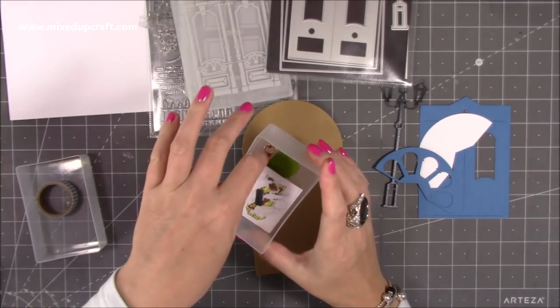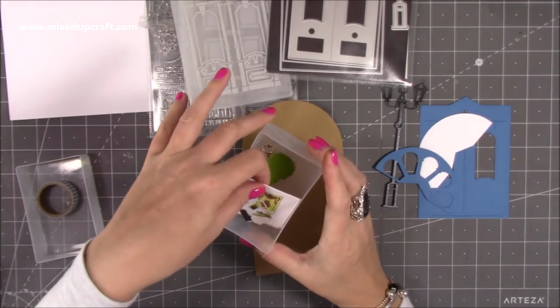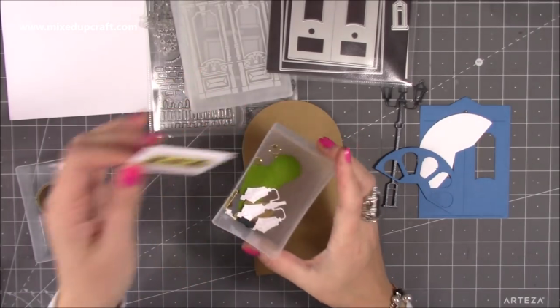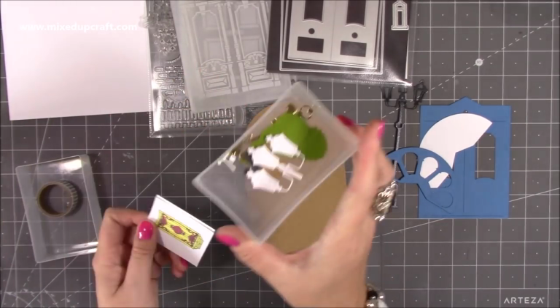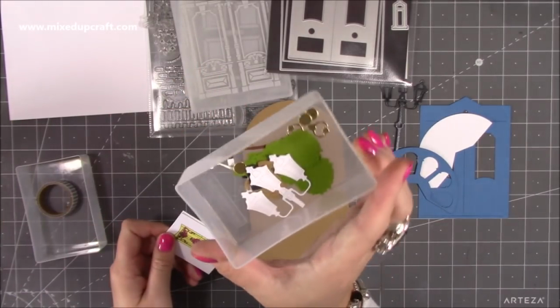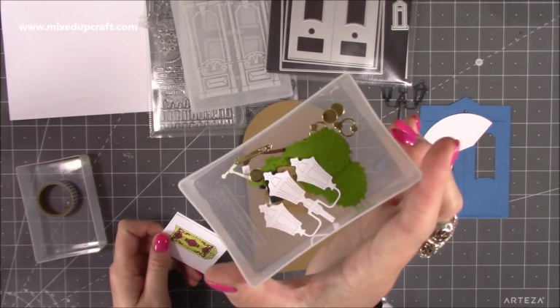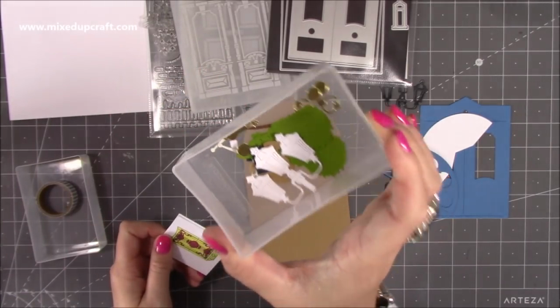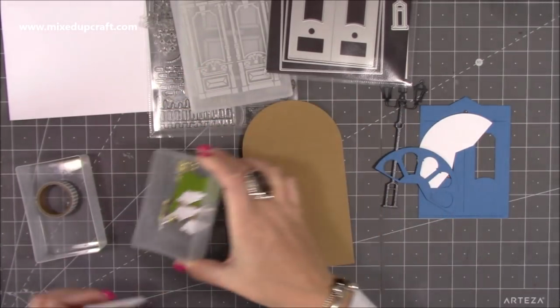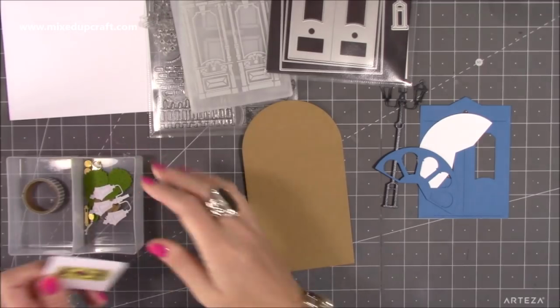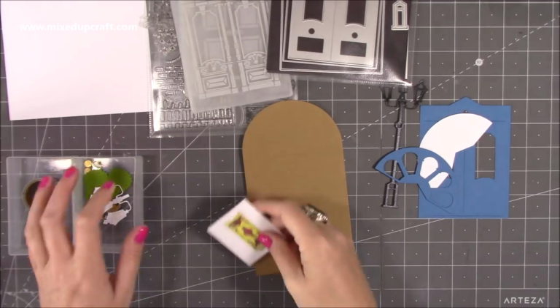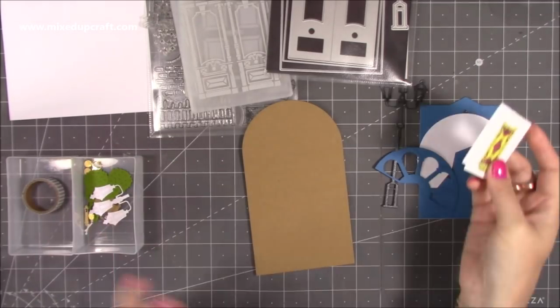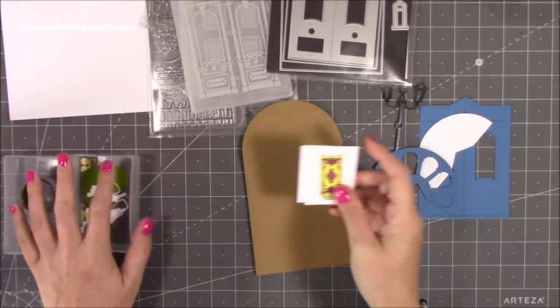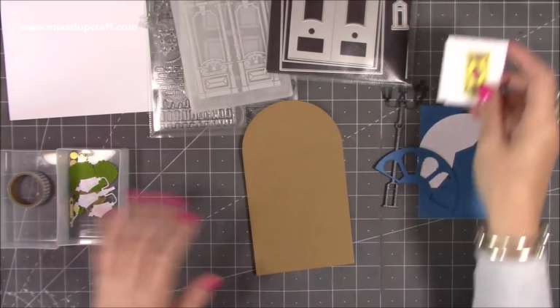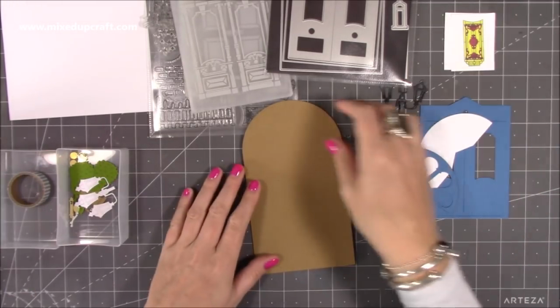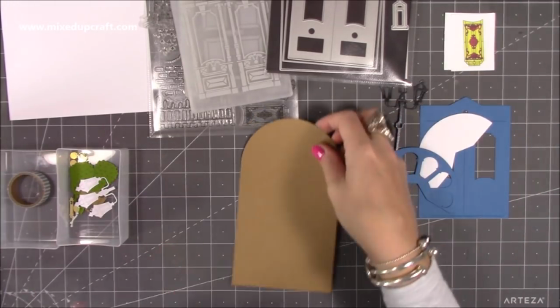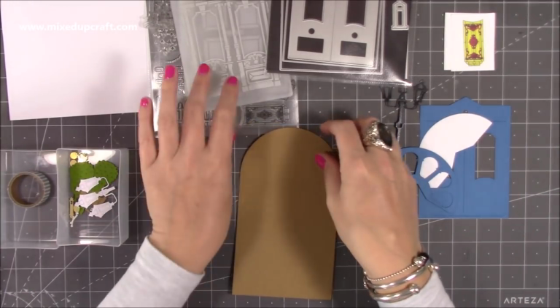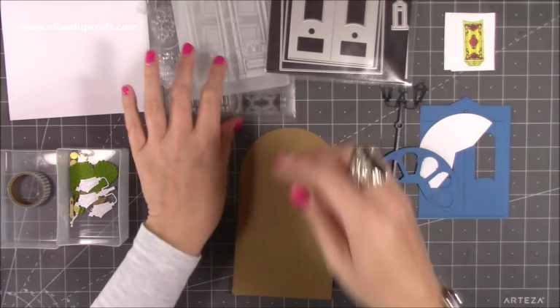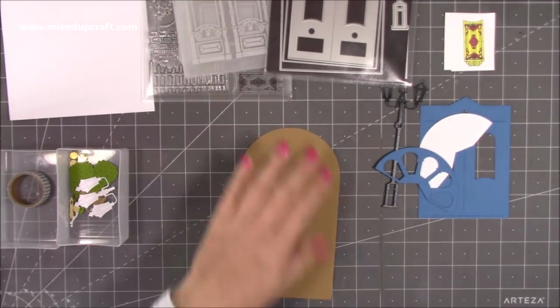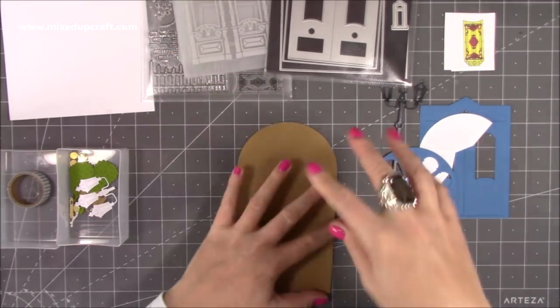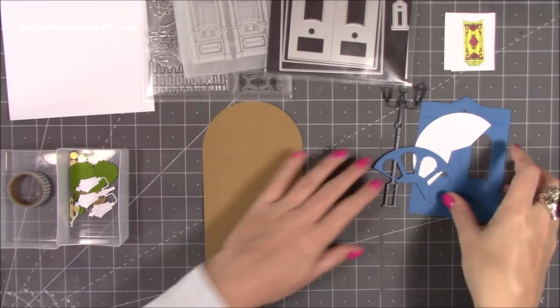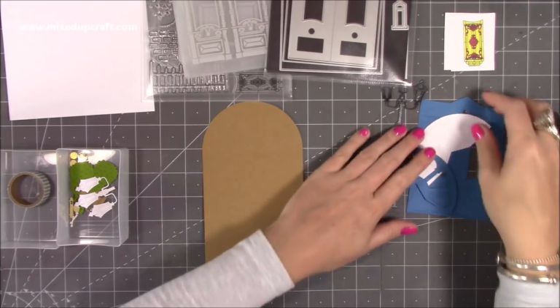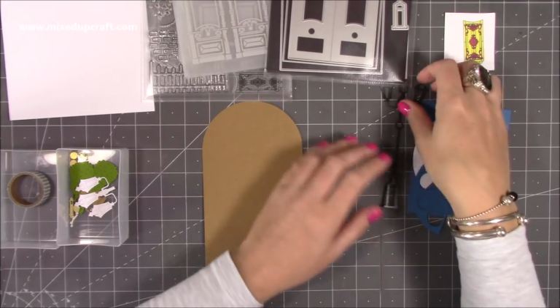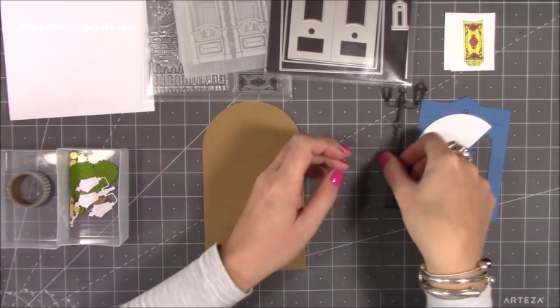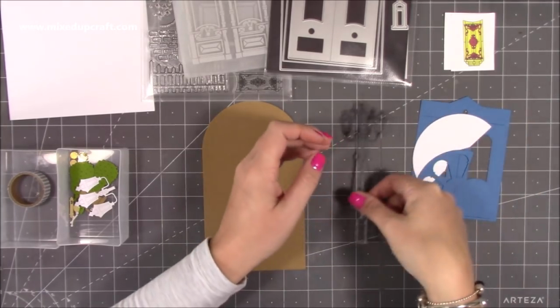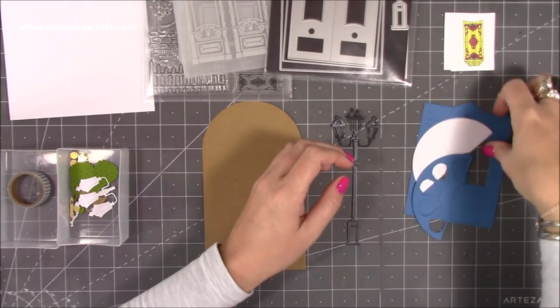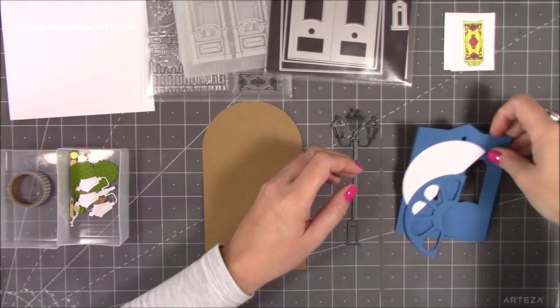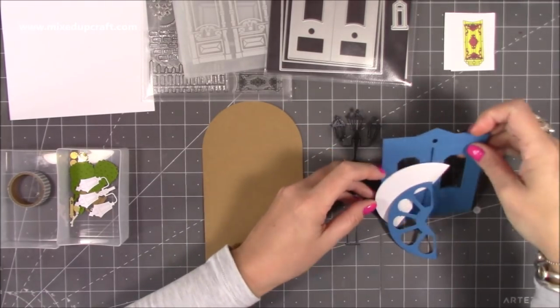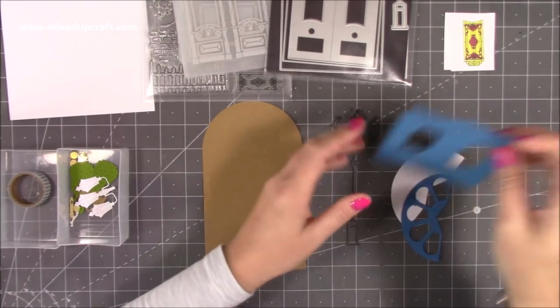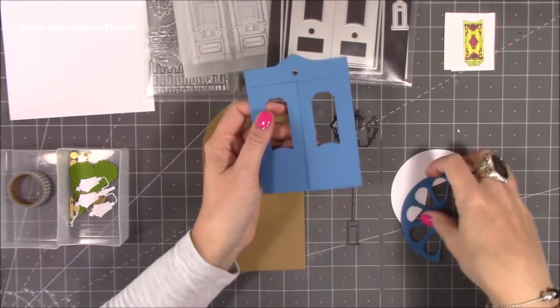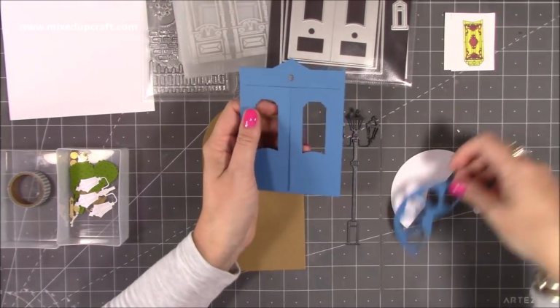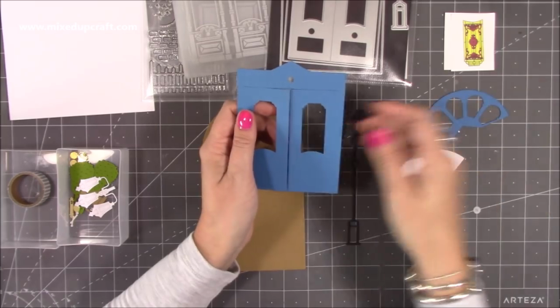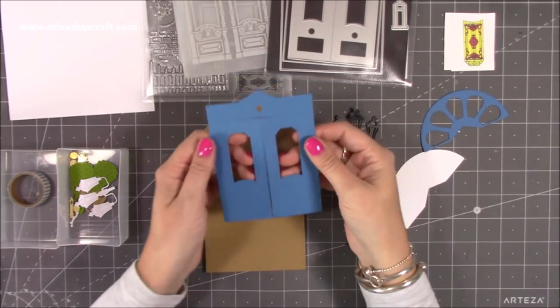There are lots of little bits — tiny, tiny pieces. So rather than going through each cut step by step, I'll just start here. Choose what colors you want — I've gone for a lovely rich blue this time and I'm going to distress it a little bit as well. I've already gone ahead and cut the door using the frame and the detail die.